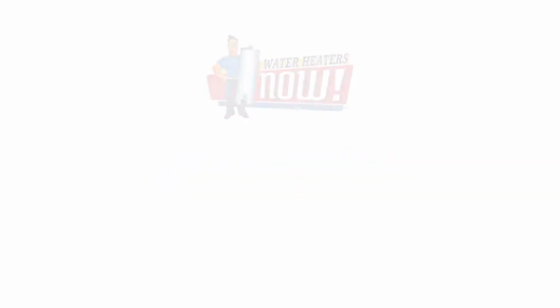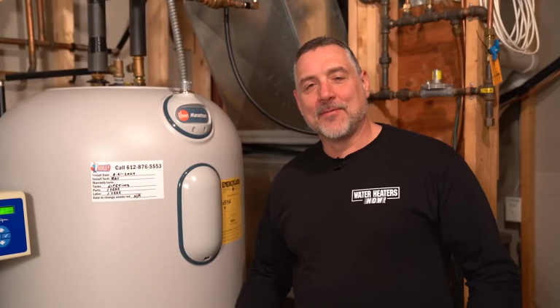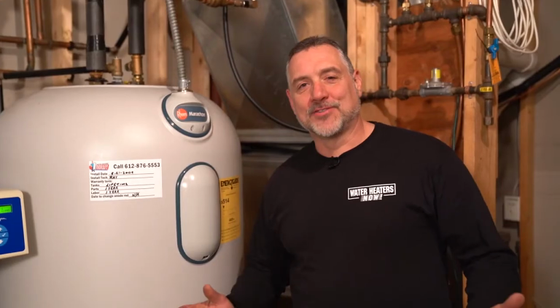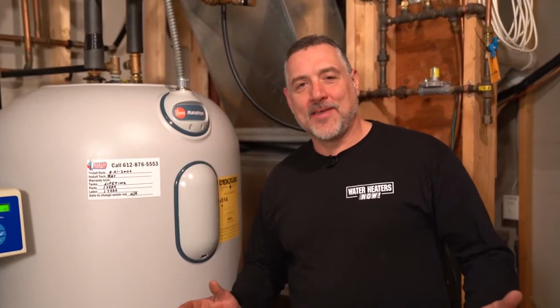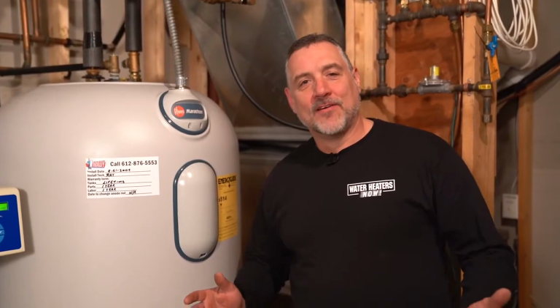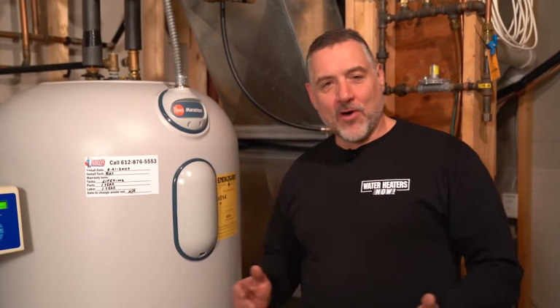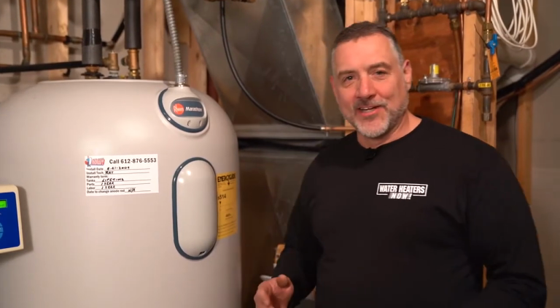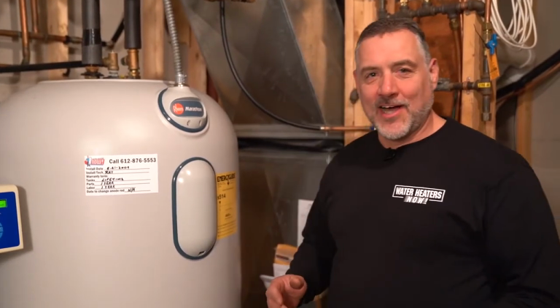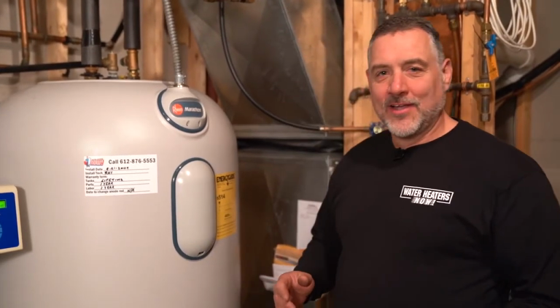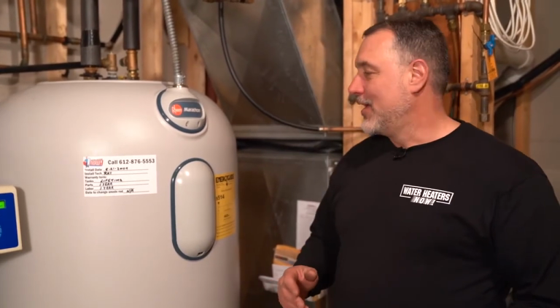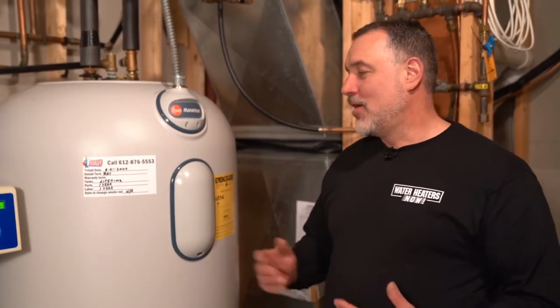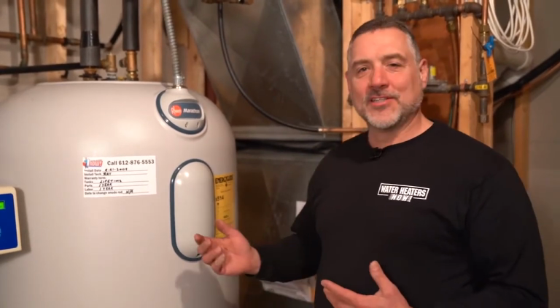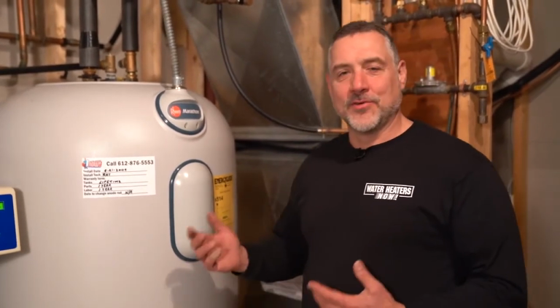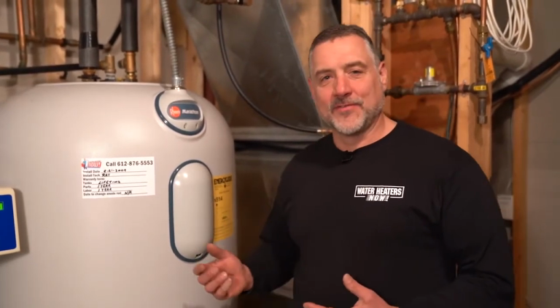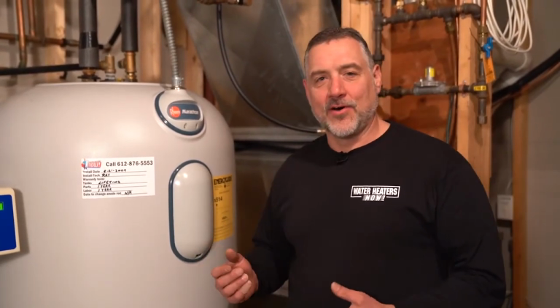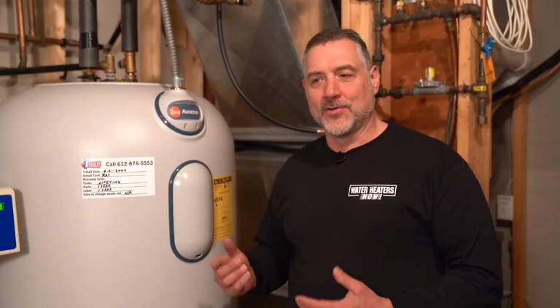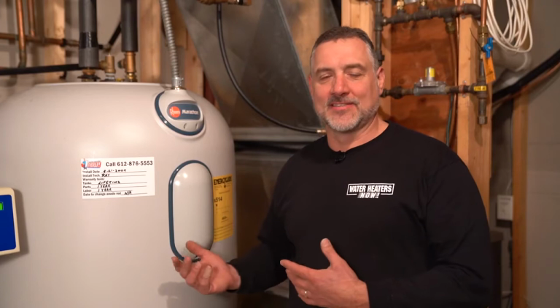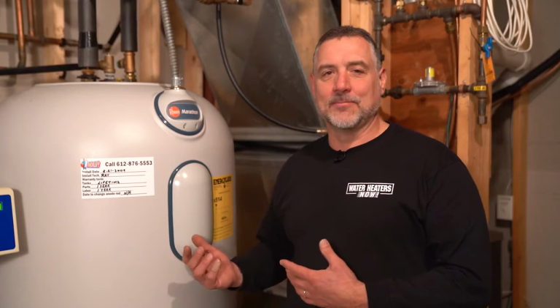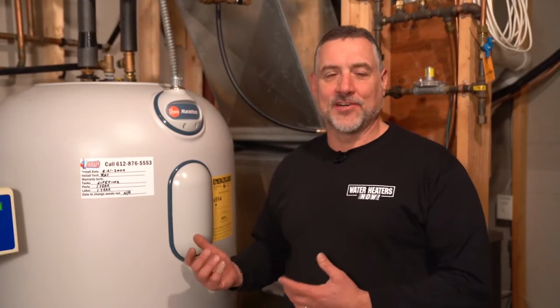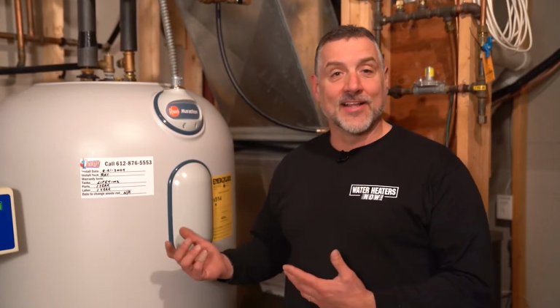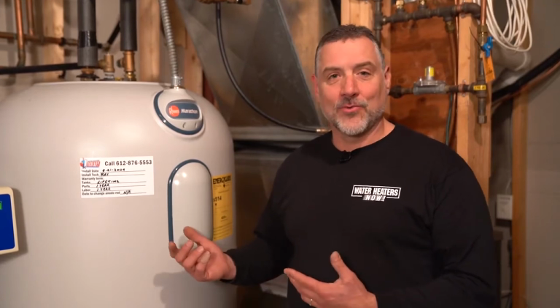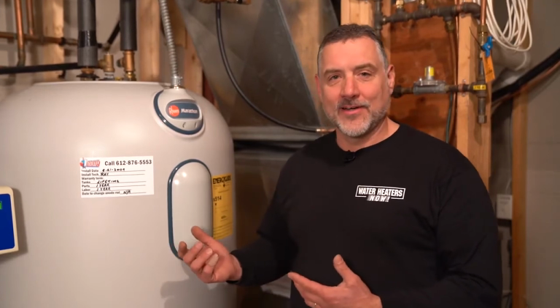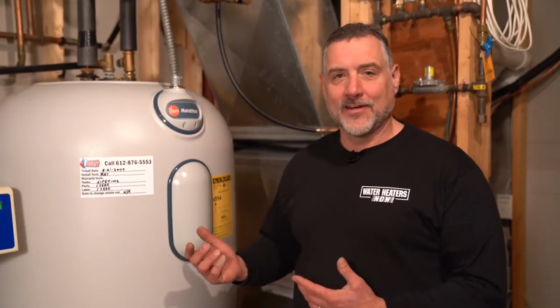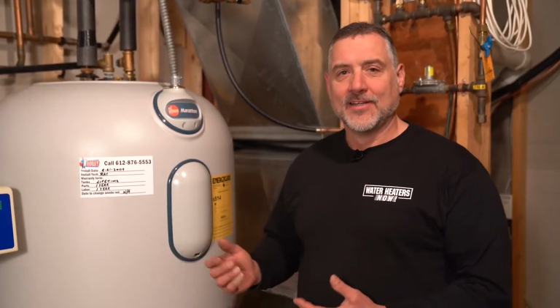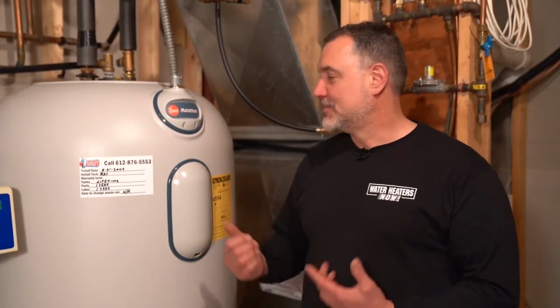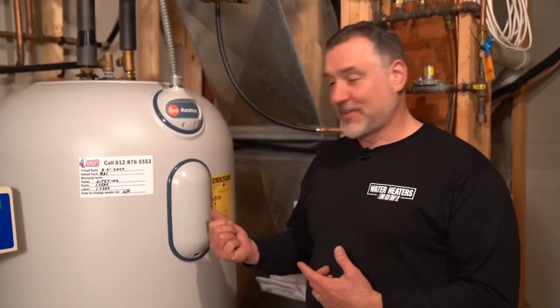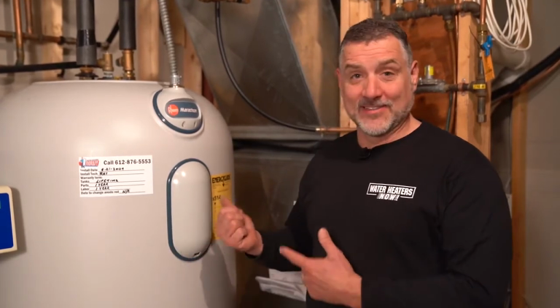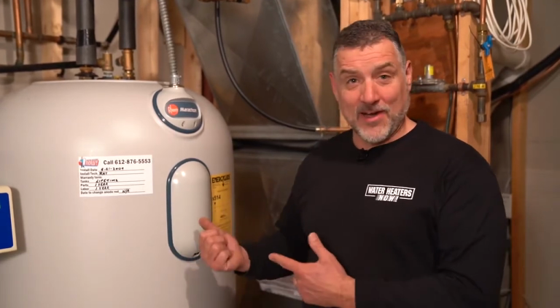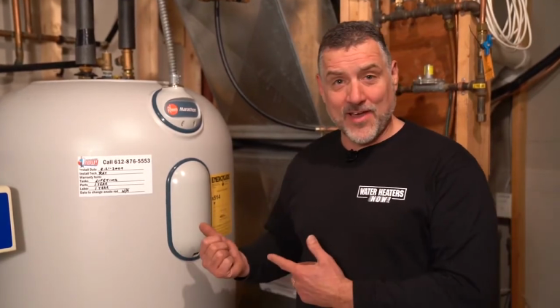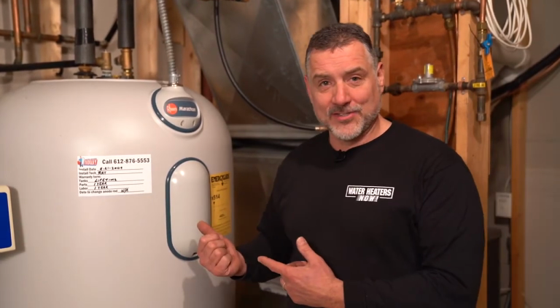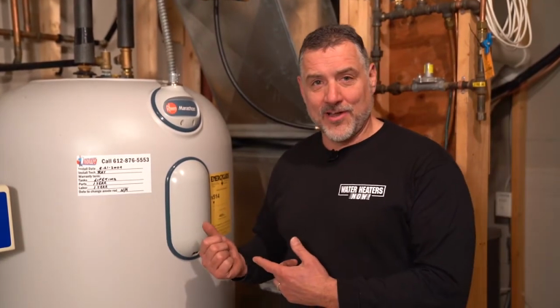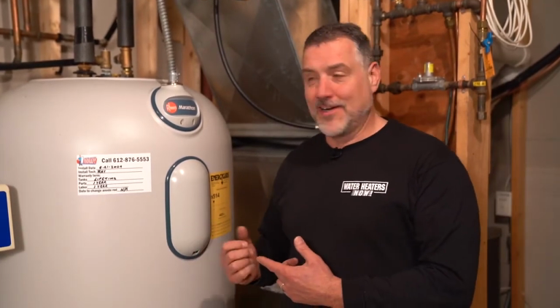Hi, my name is Ray from Water Heaters Now, and in this video I'm going to show you how to adjust the temperature on an electric water heater. Specifically, this is a Marathon electric water heater.